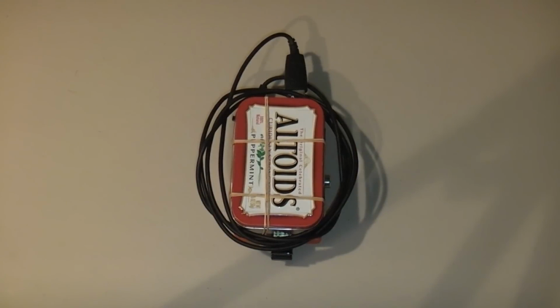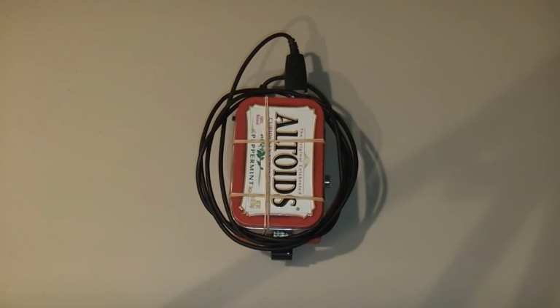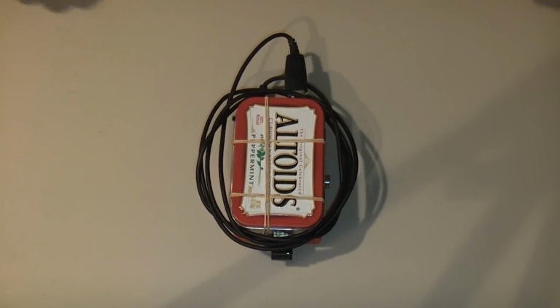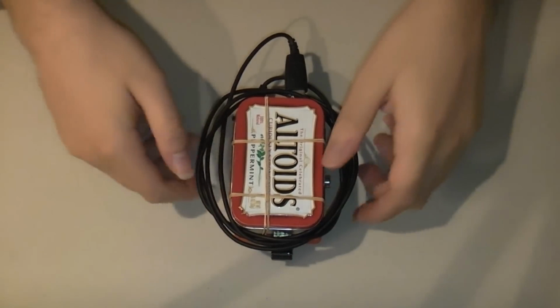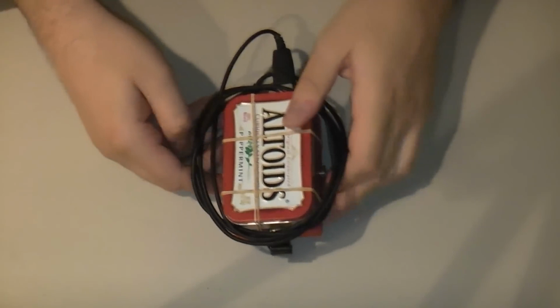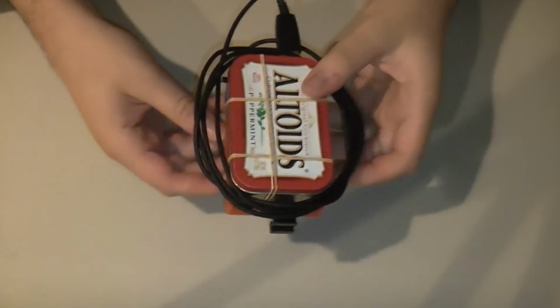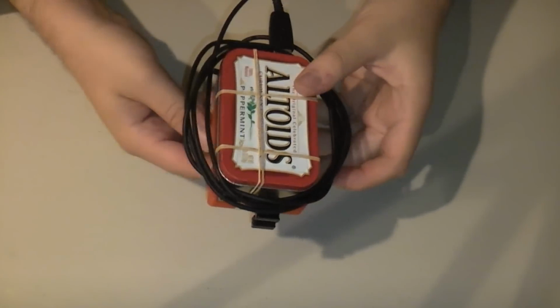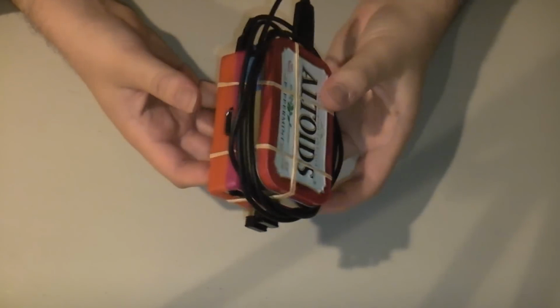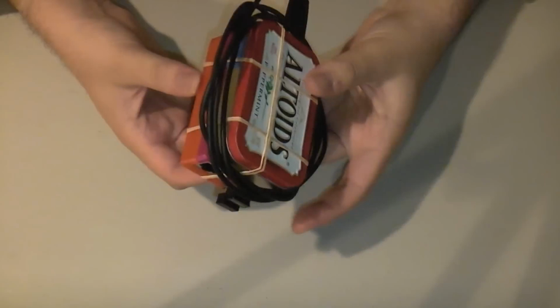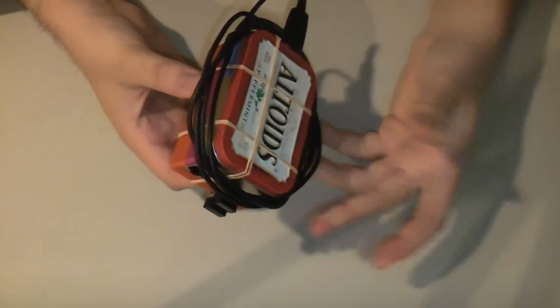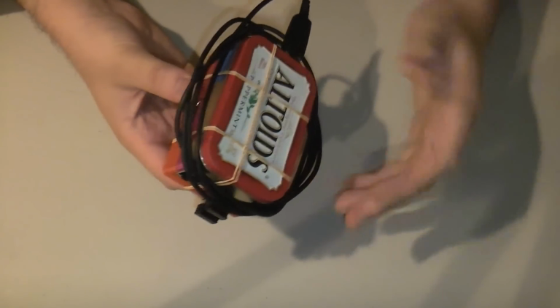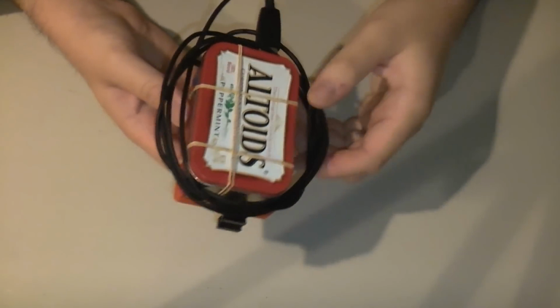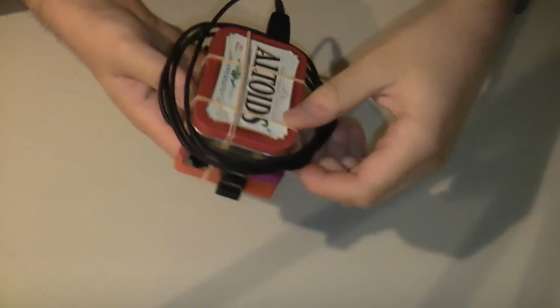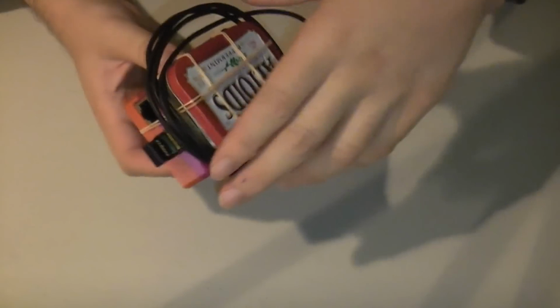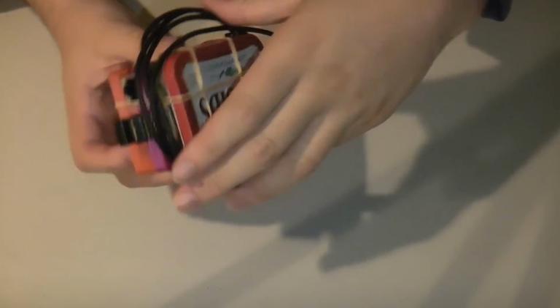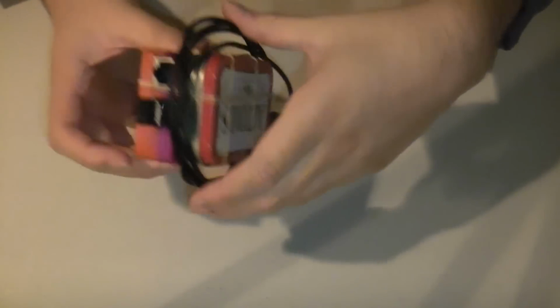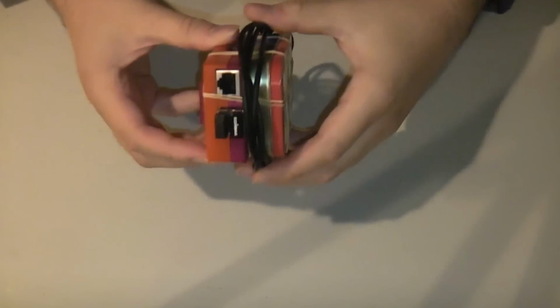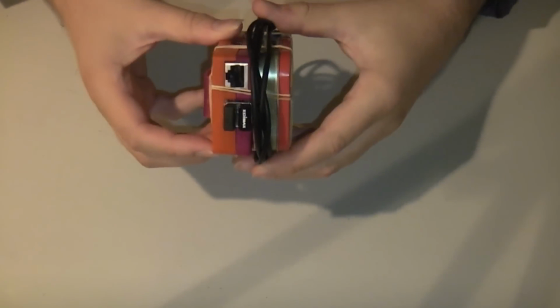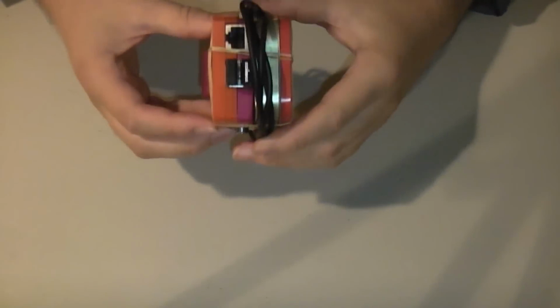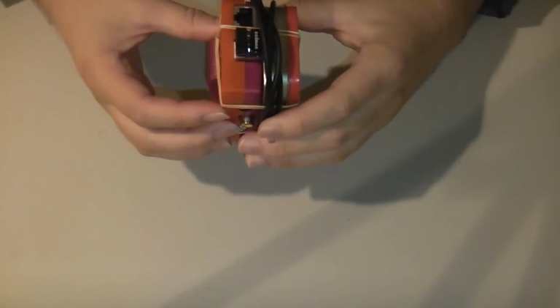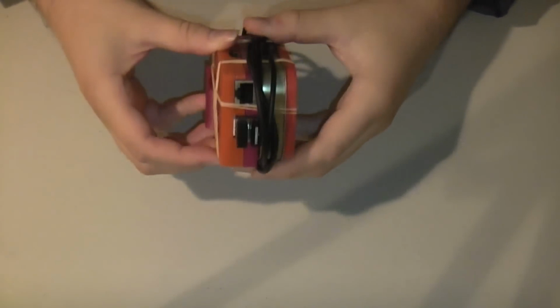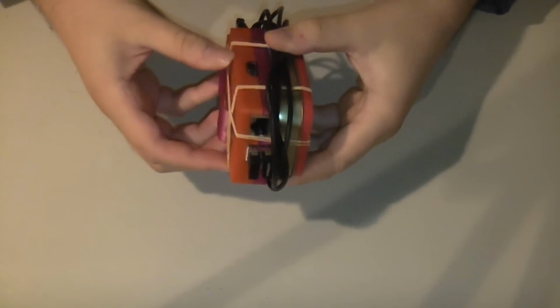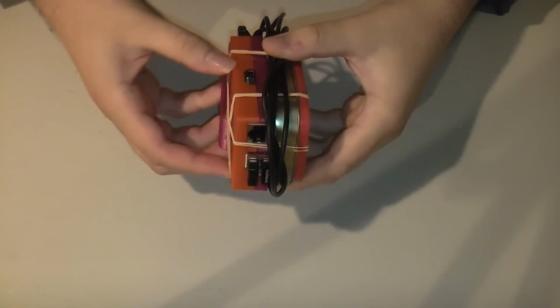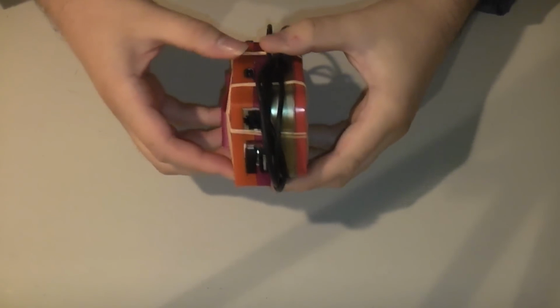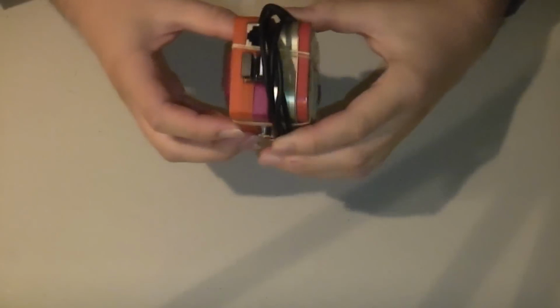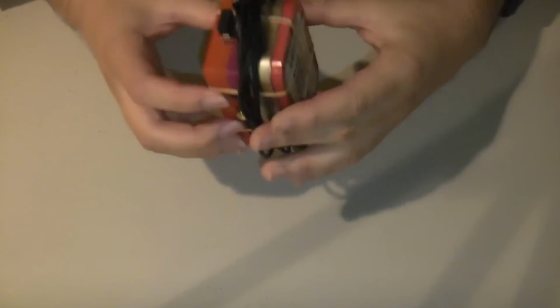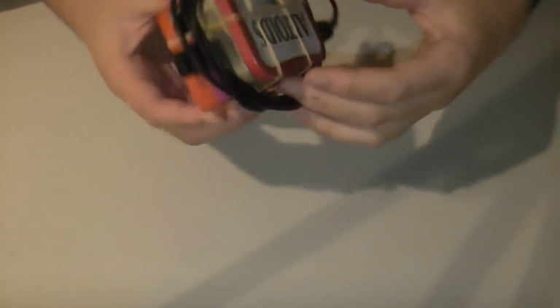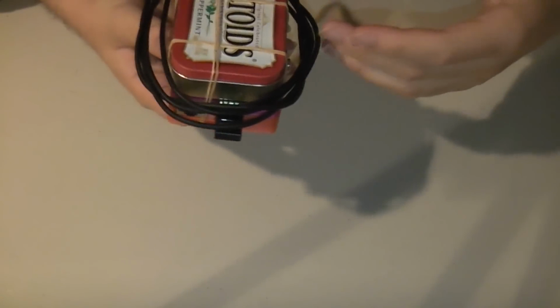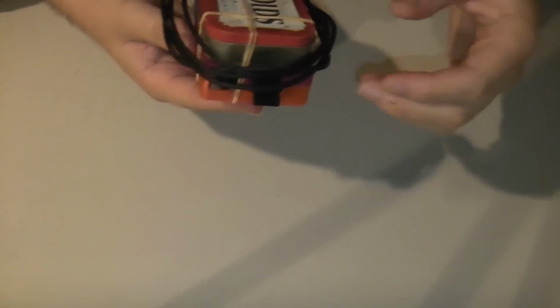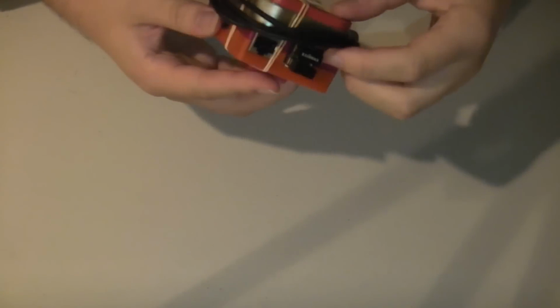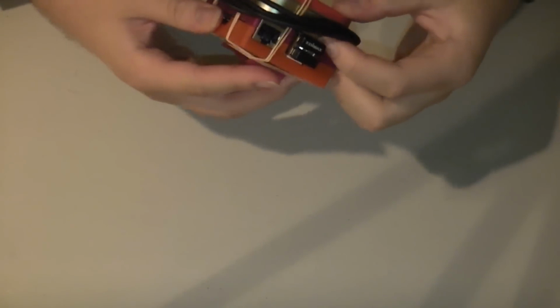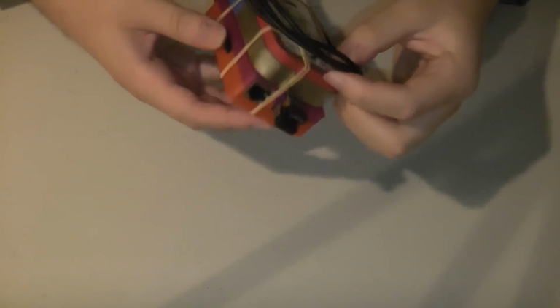Here's the computer itself. Around it you will notice the power cable. That can be easily disconnected, and you unplug it from both boxes.